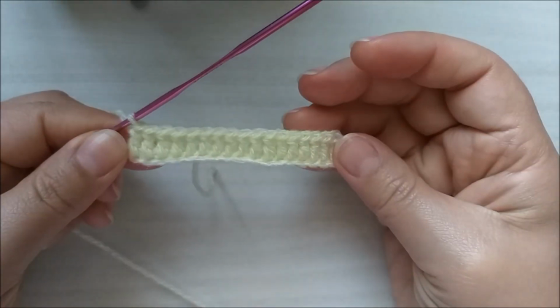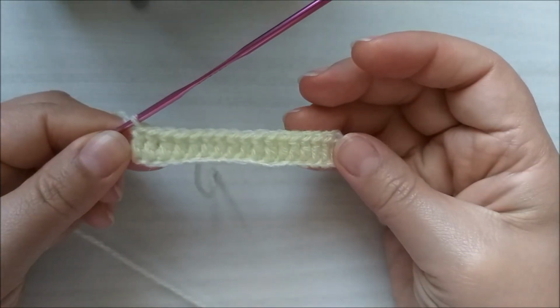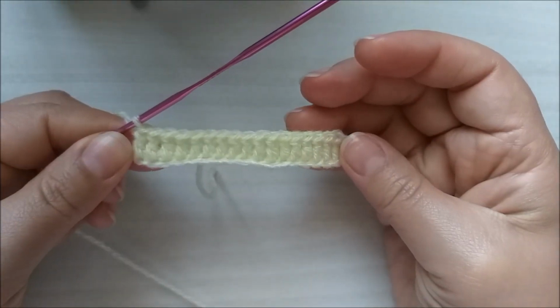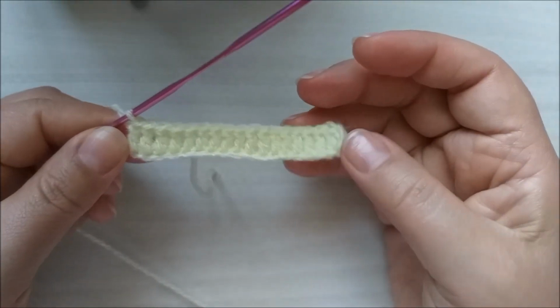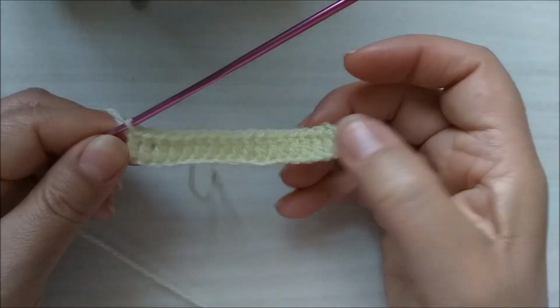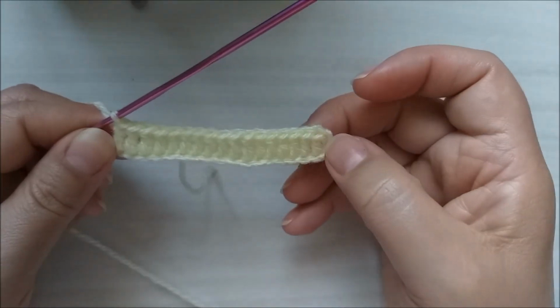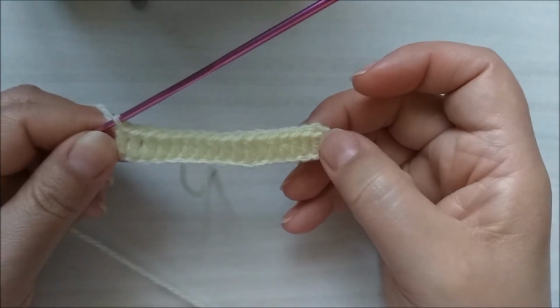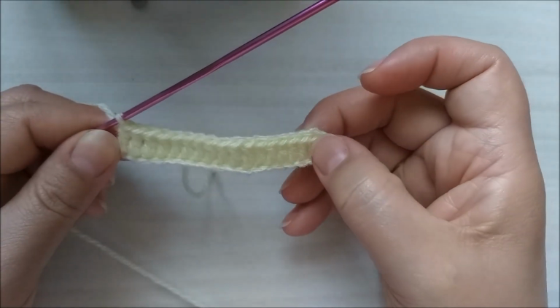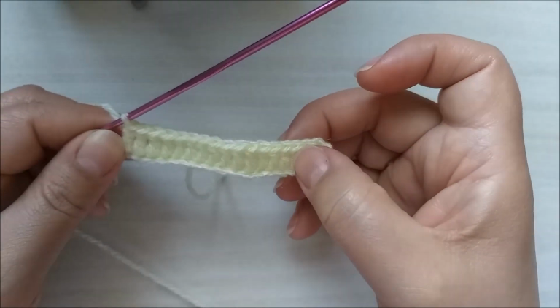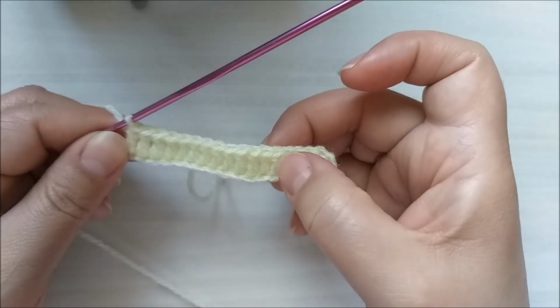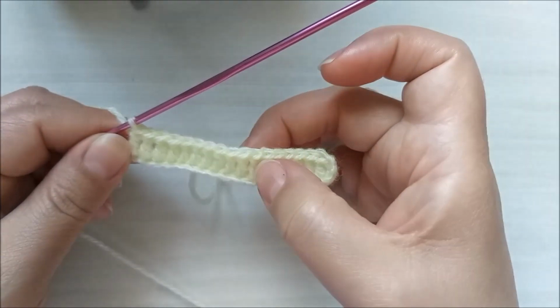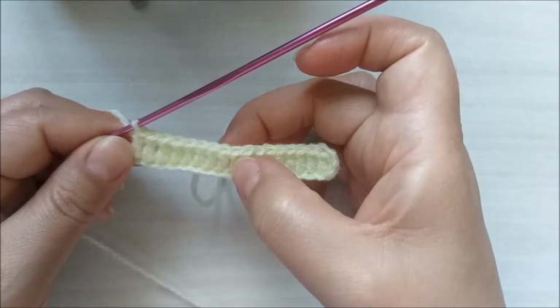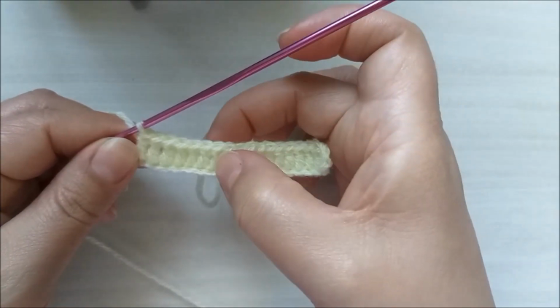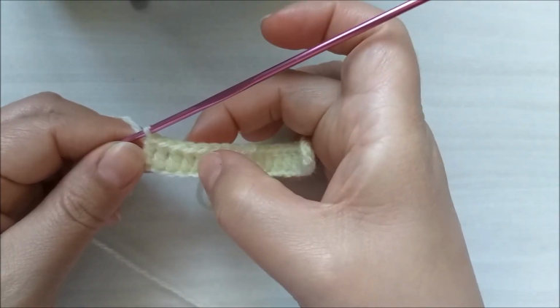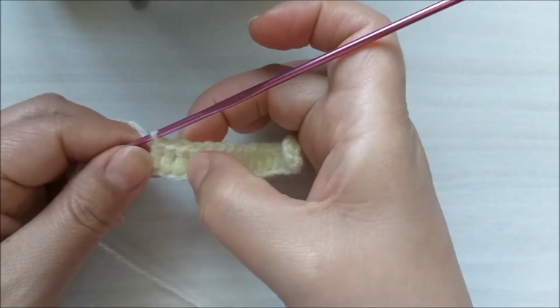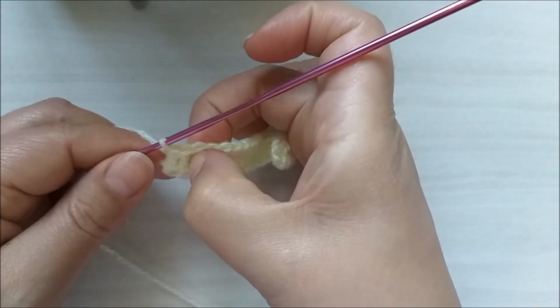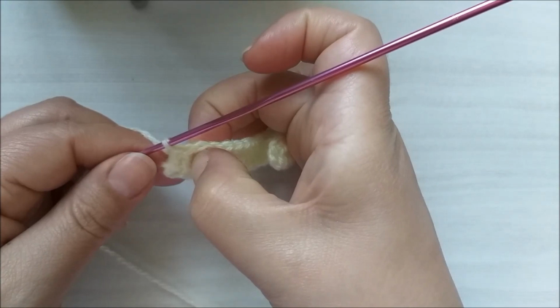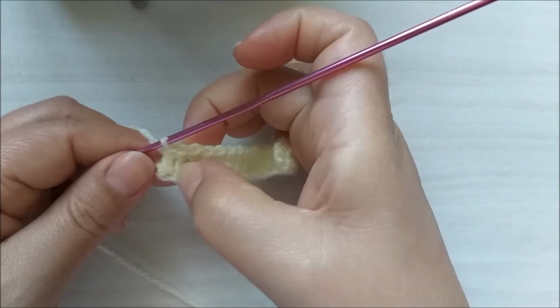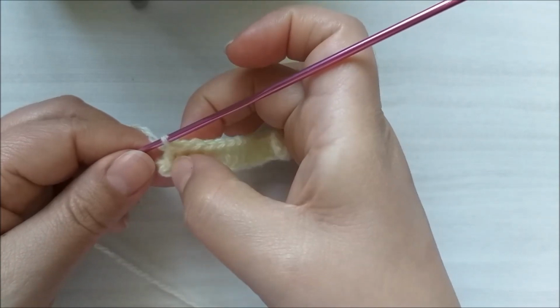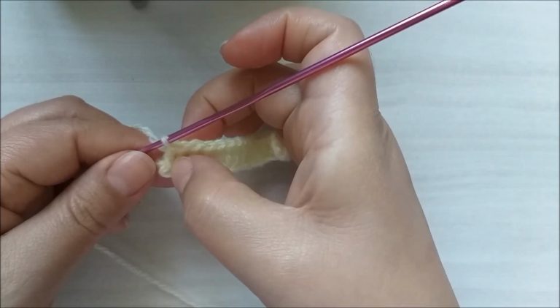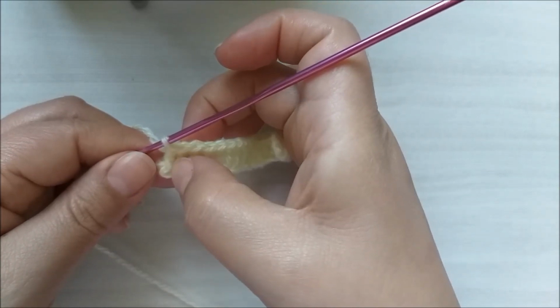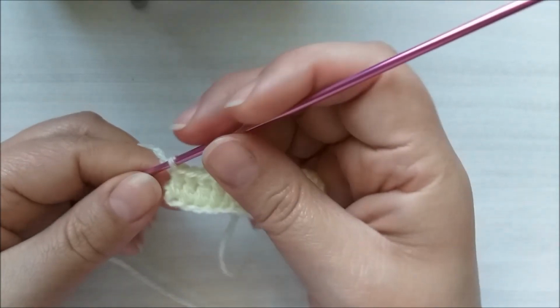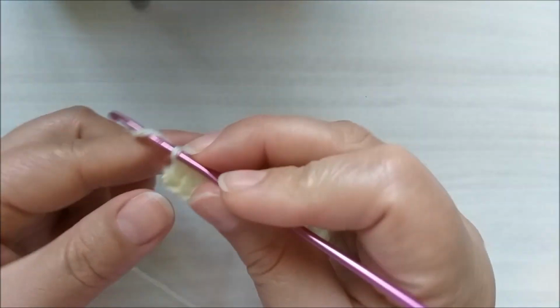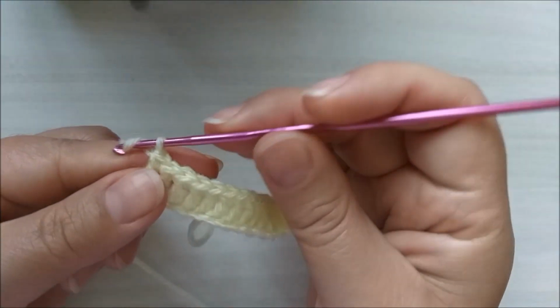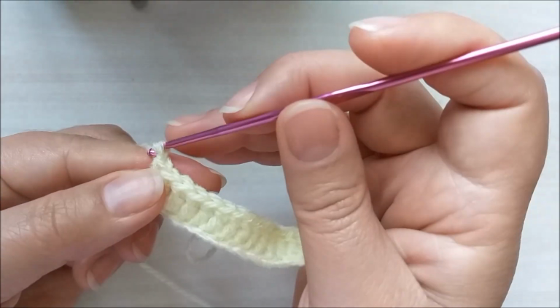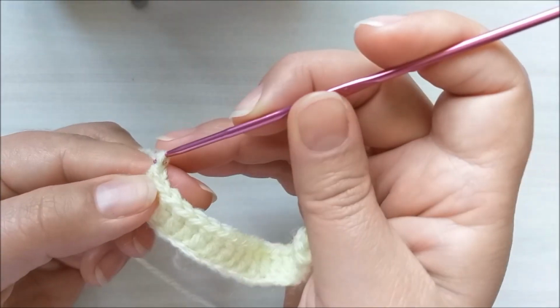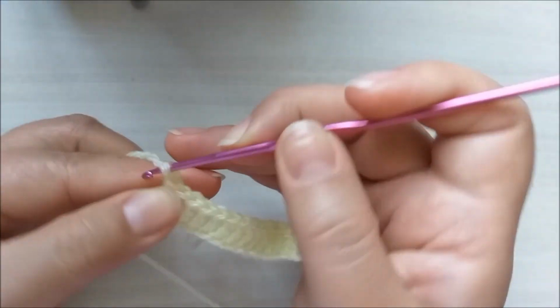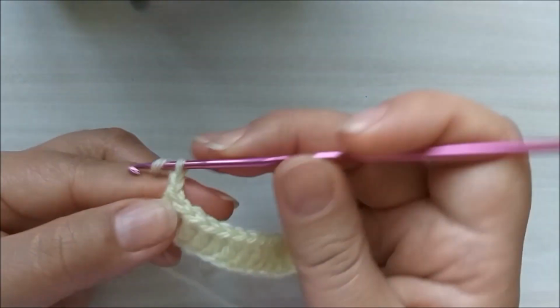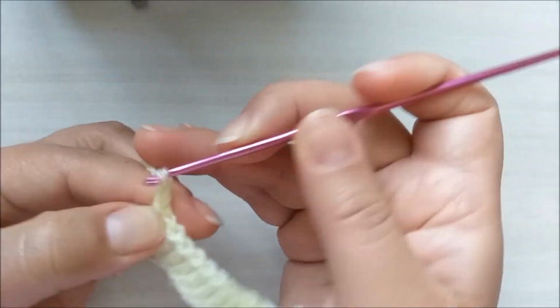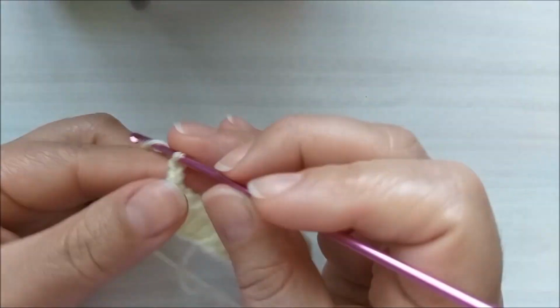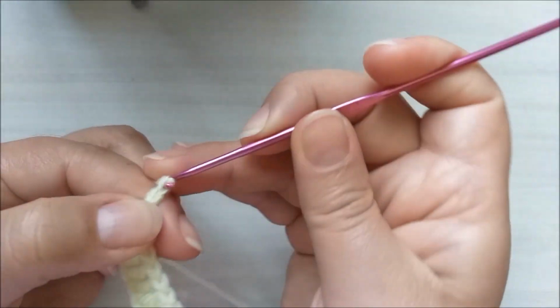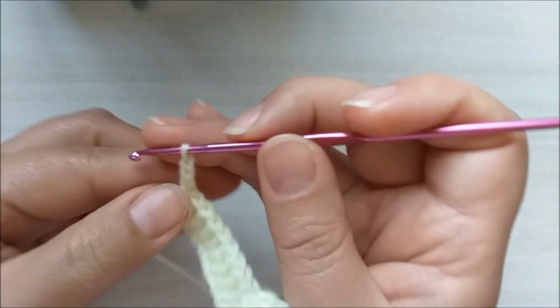Terminei aqui a minha carreira — vamos contar: dois, quatro, seis, oito, dez, doze, quatorze, dezasseis, dezassete, dezoito. Segunda carreira: subo aqui três correntinhas.